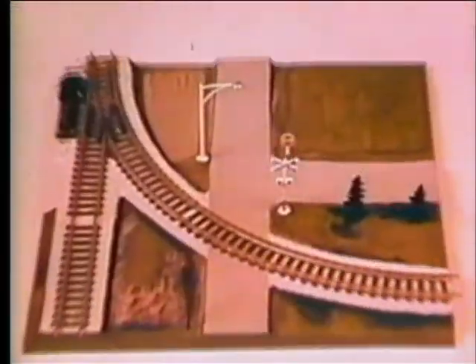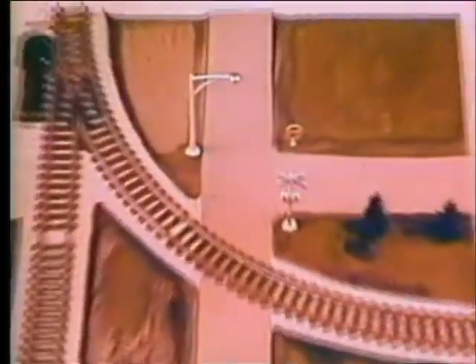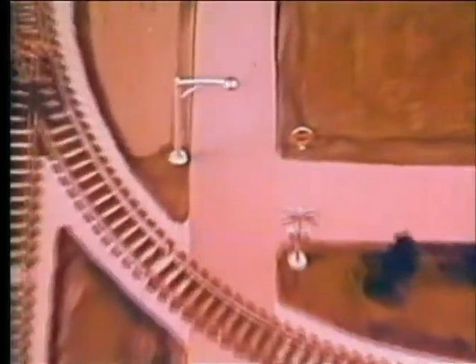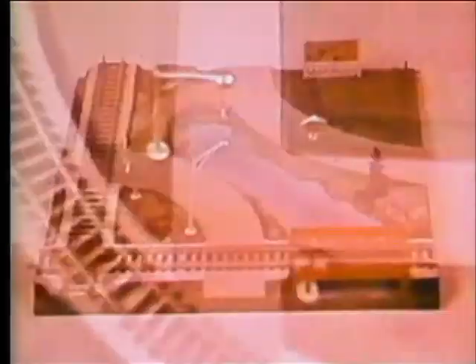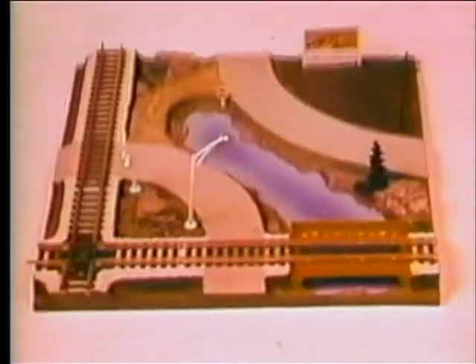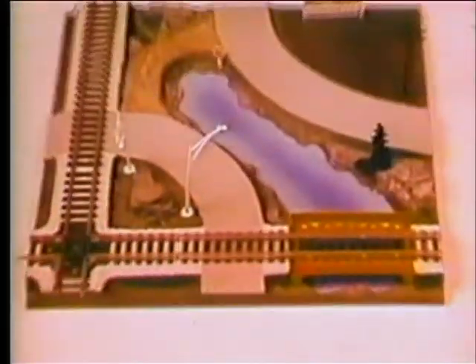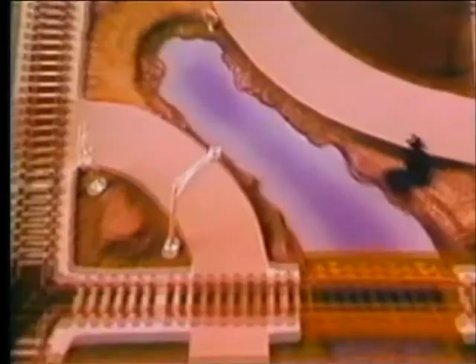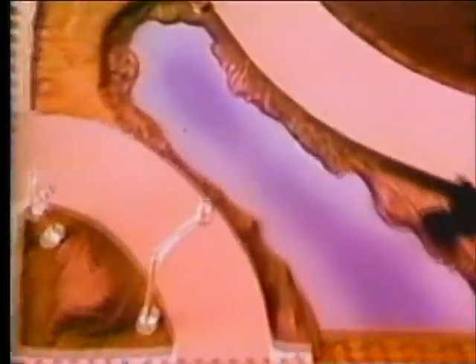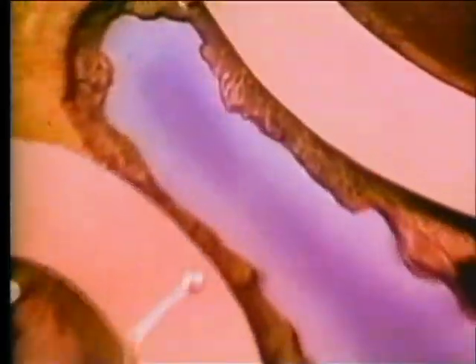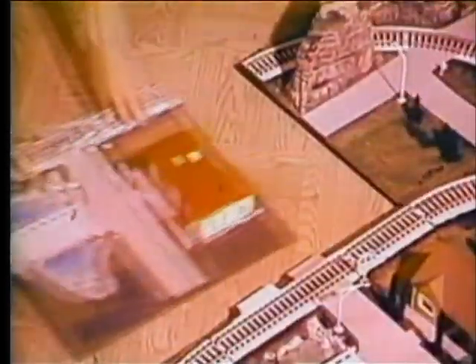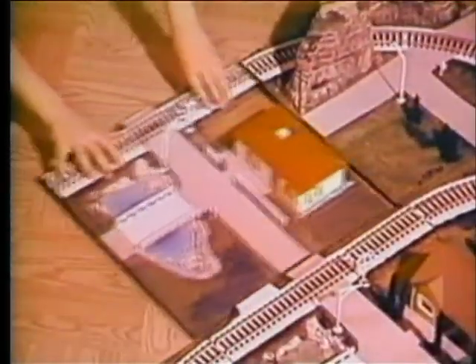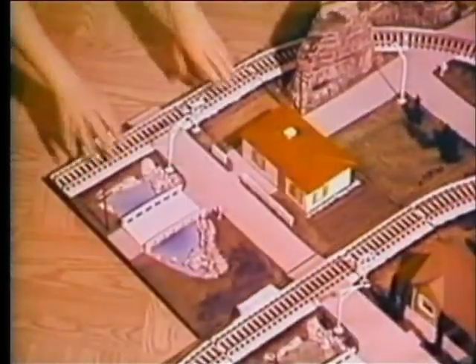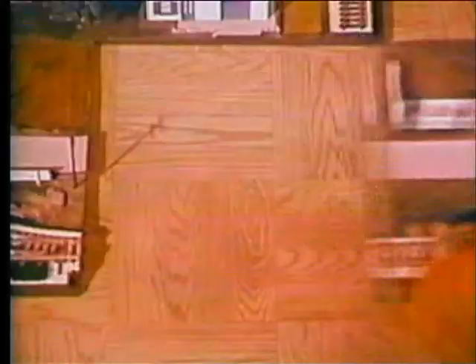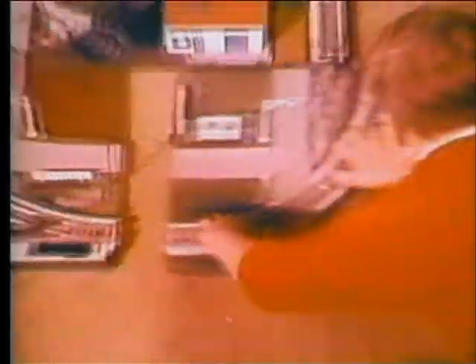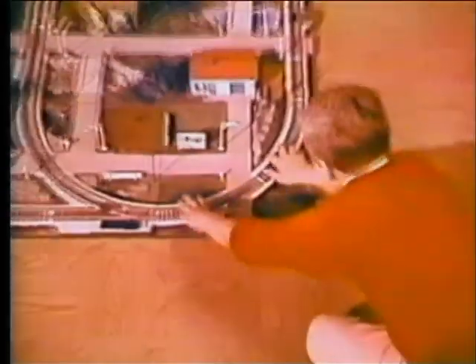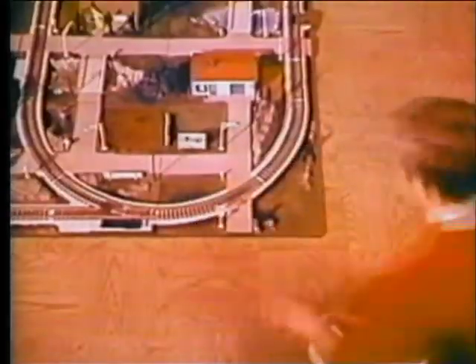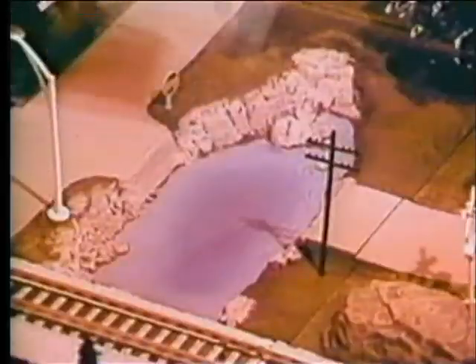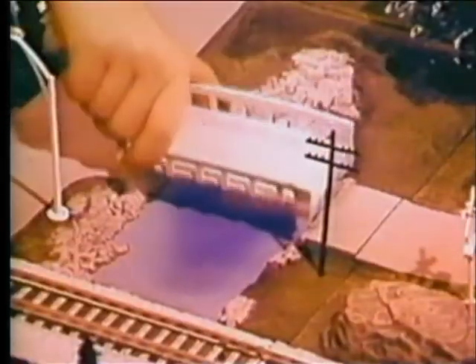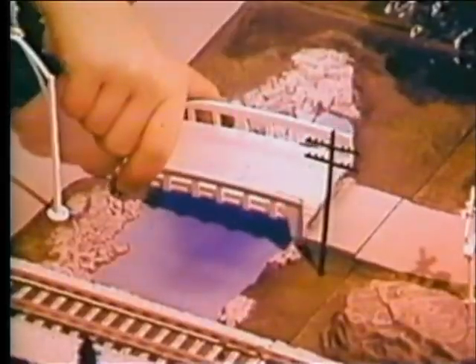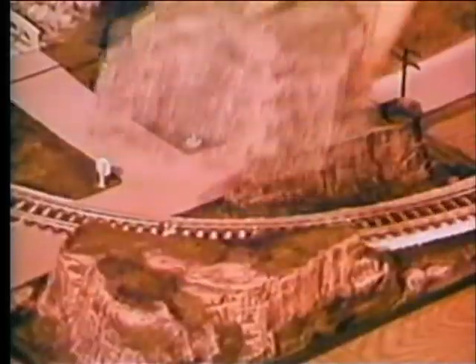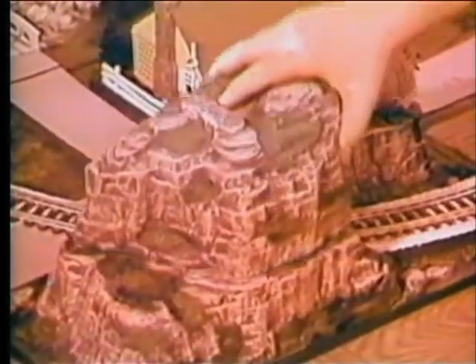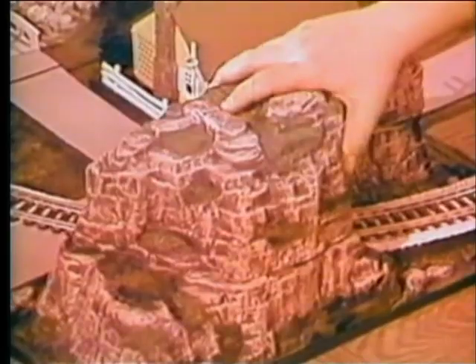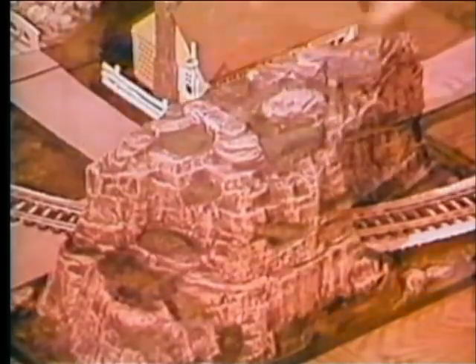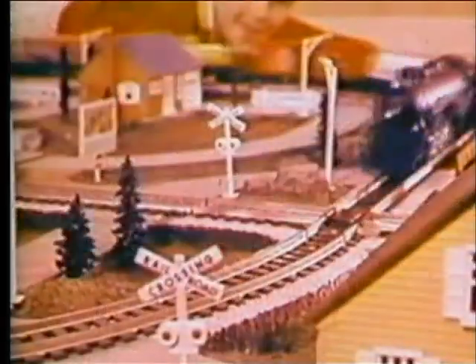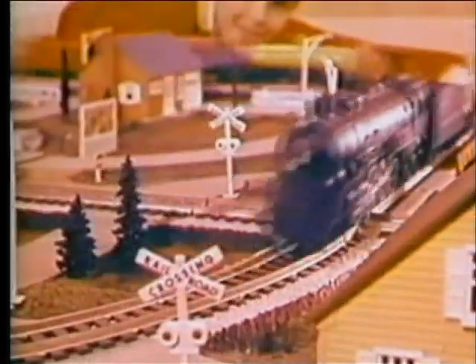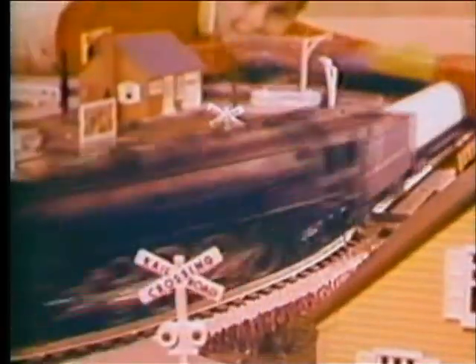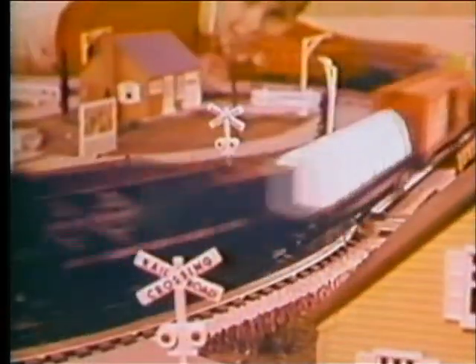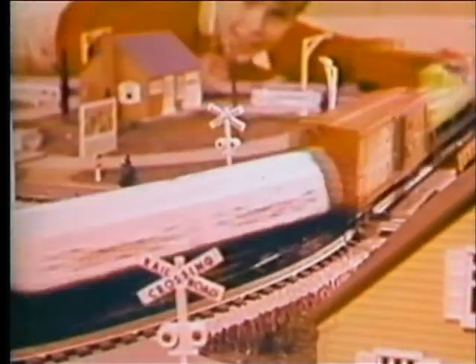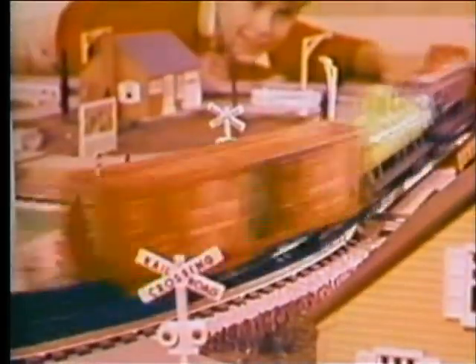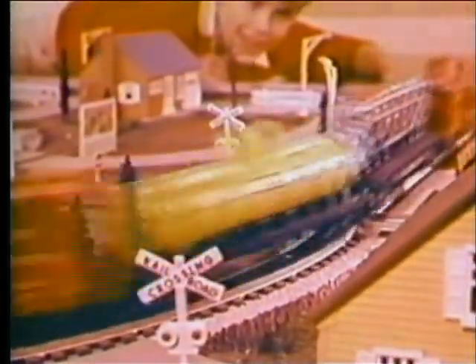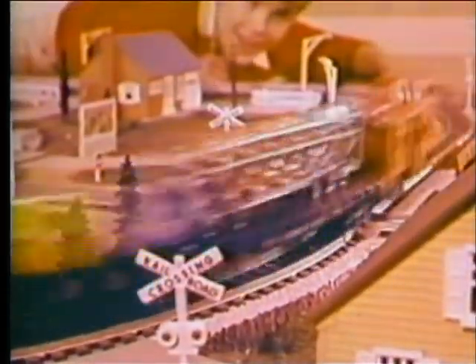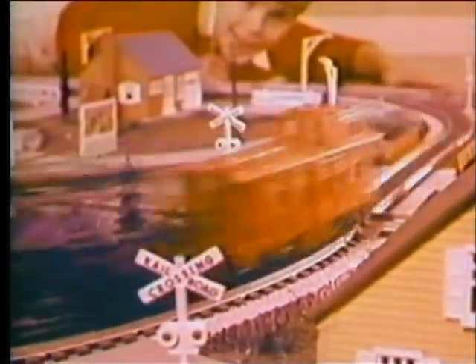It's something nifty, something new. The tracks are all mounted and wired, too. The scenery's painted and fits just so. Now put on the train, and away you go.